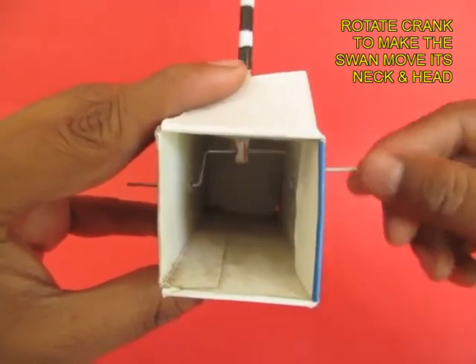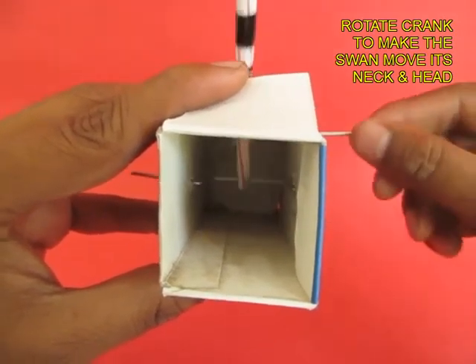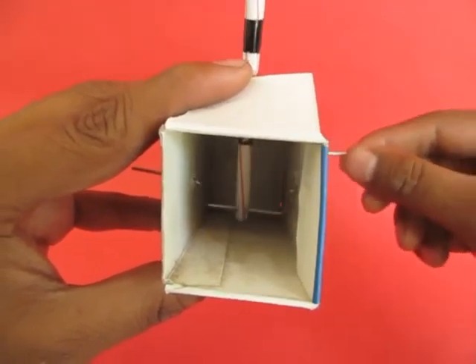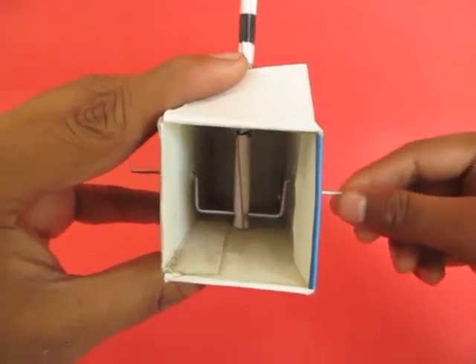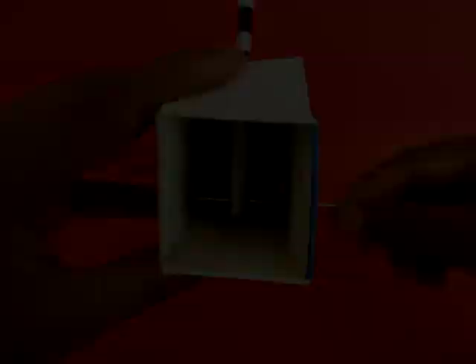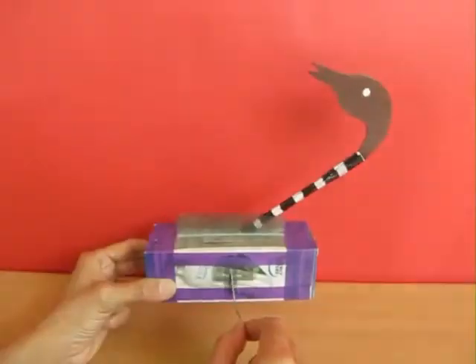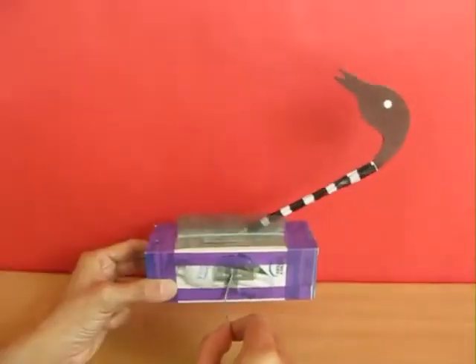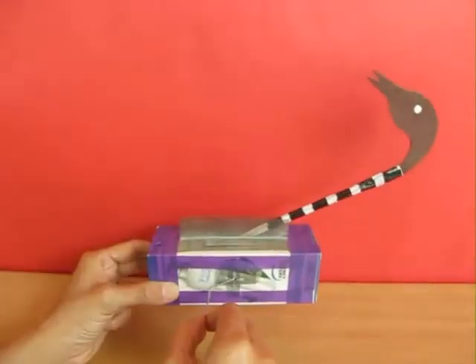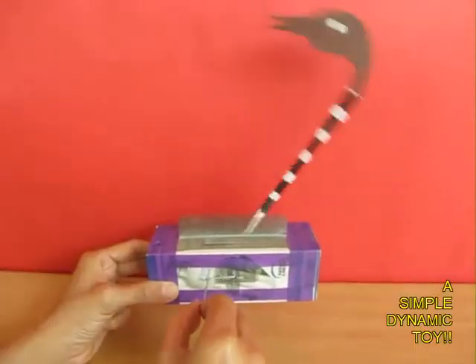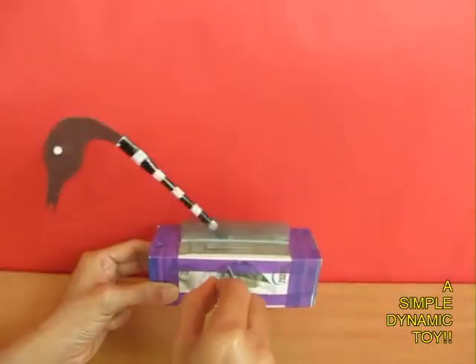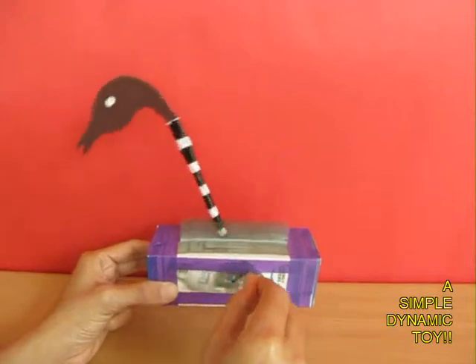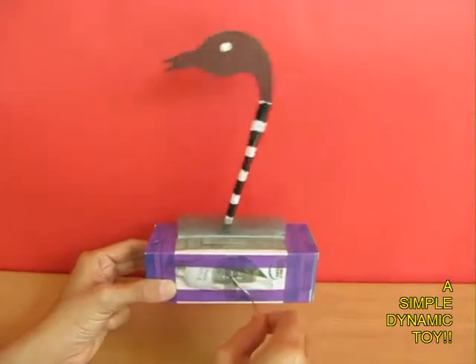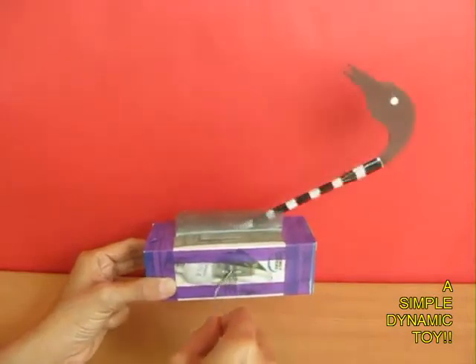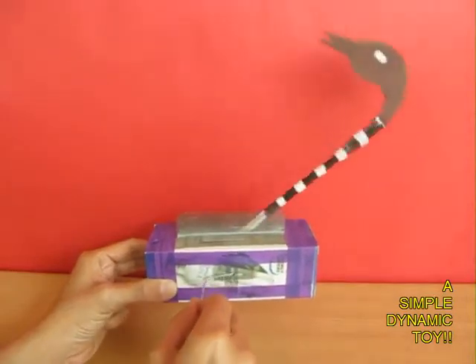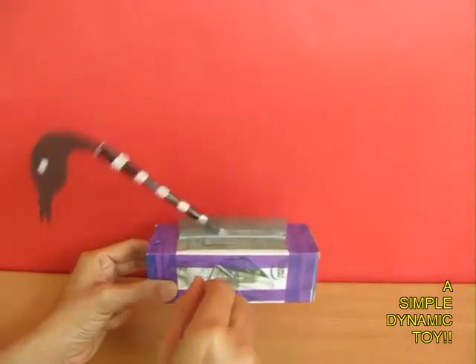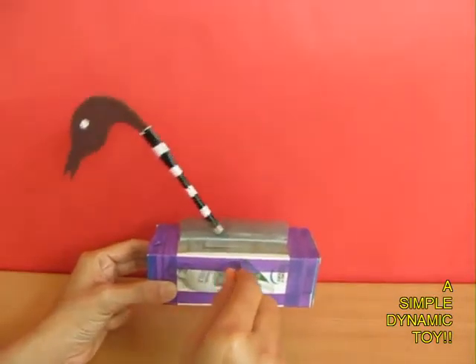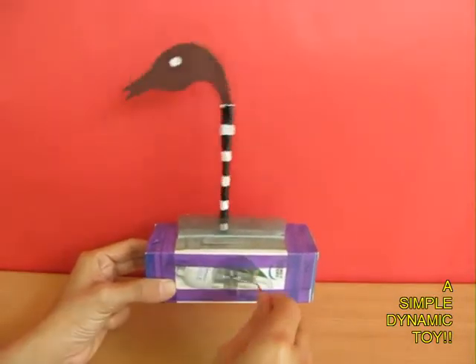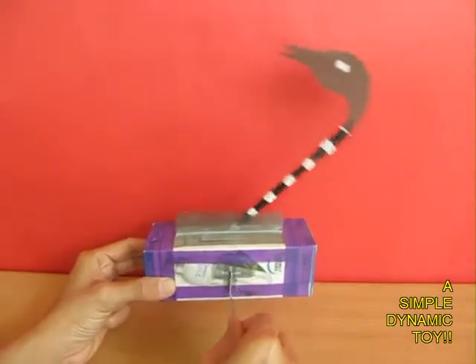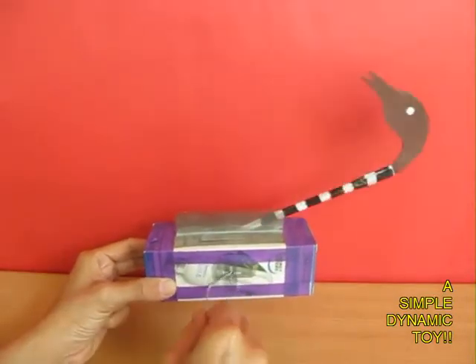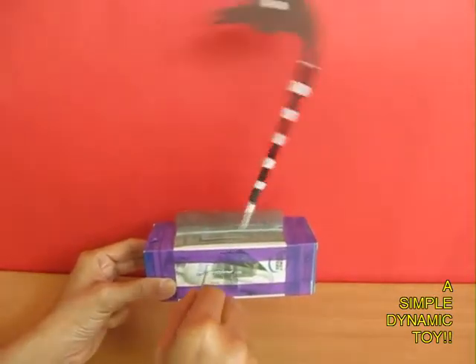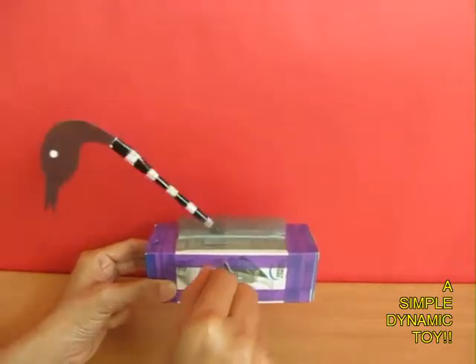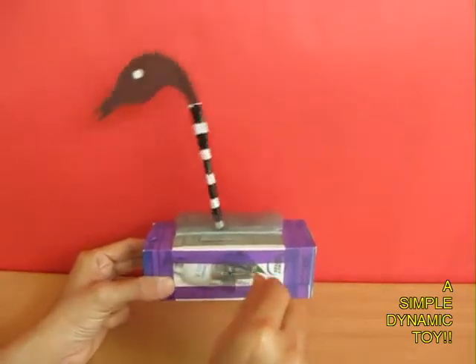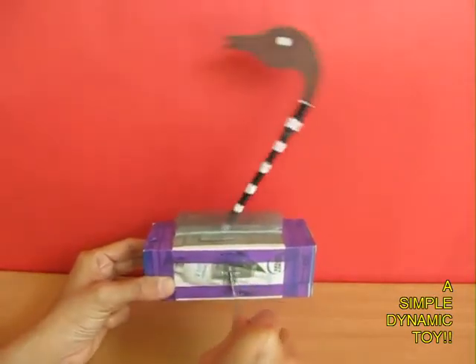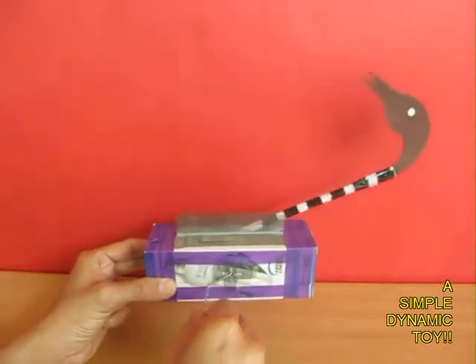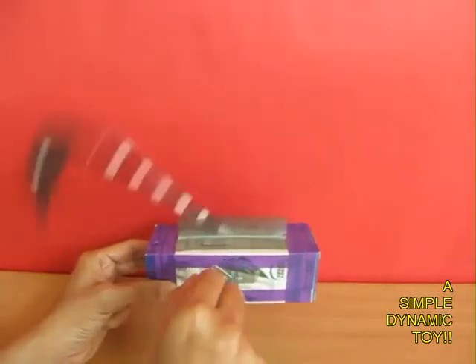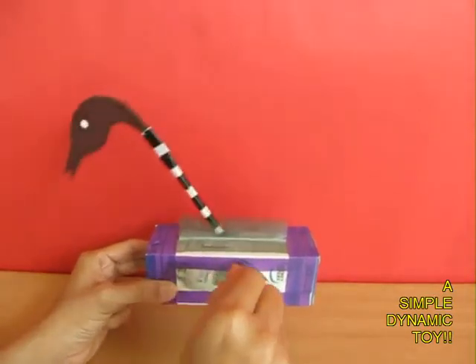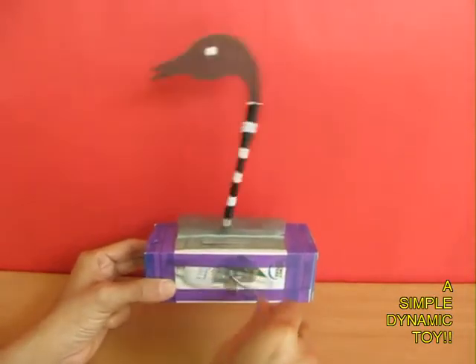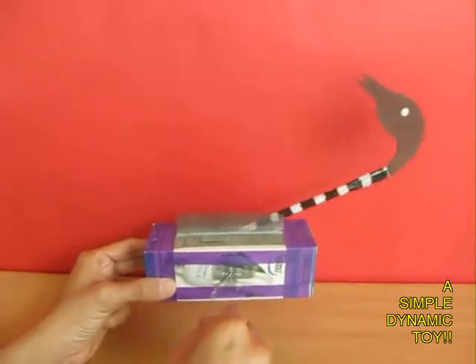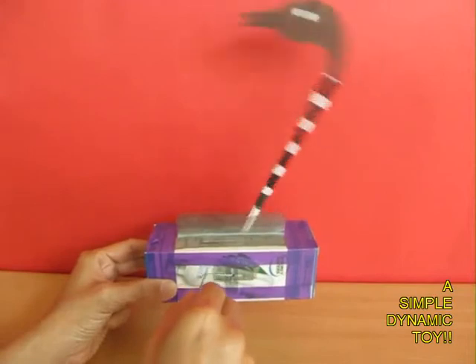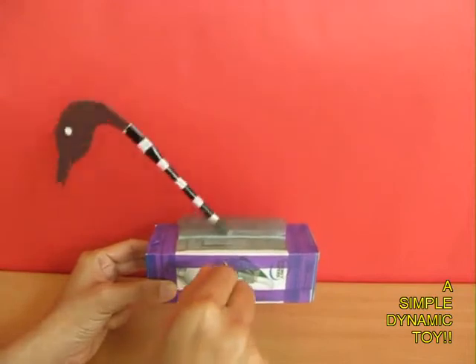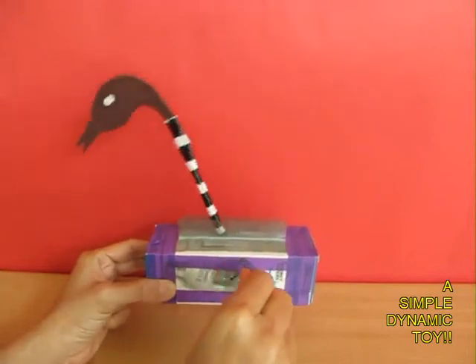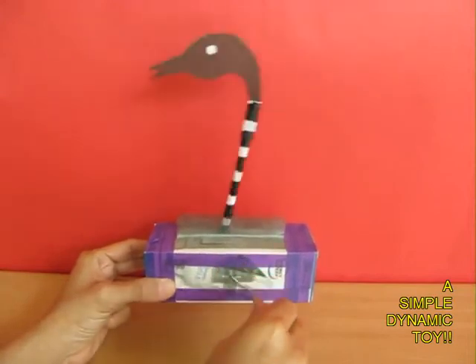Here you can see the working of the crank inside the box. It is a very simple and dynamic toy which would entertain you.